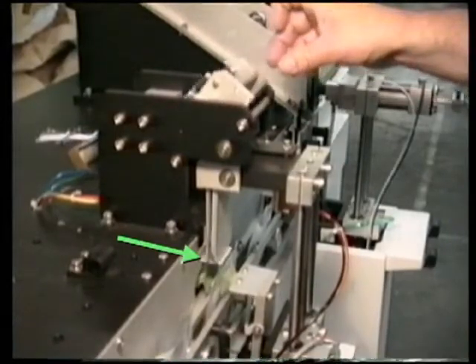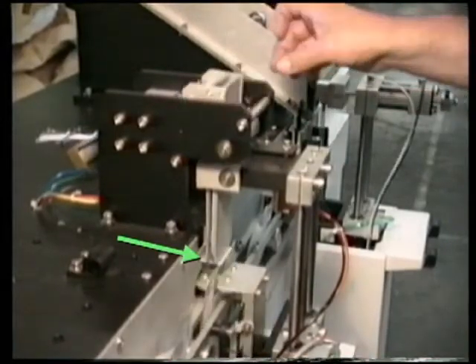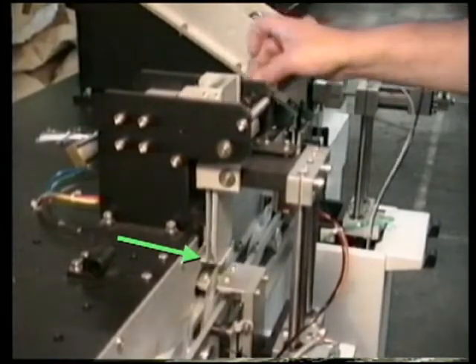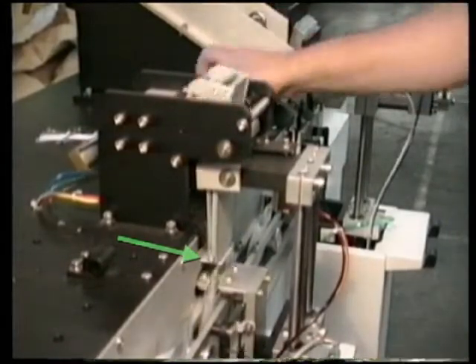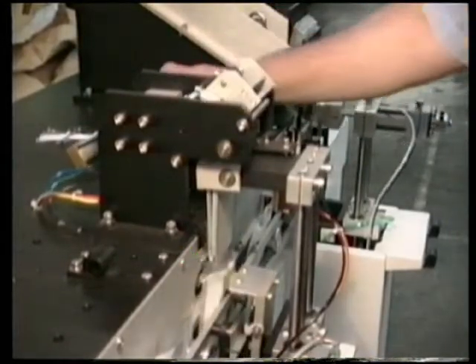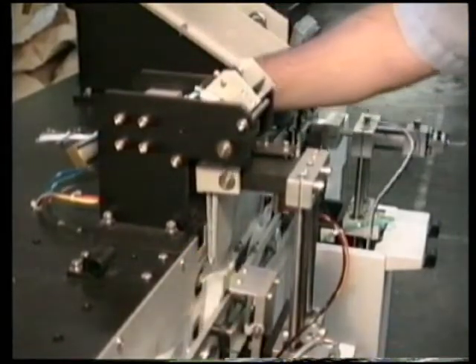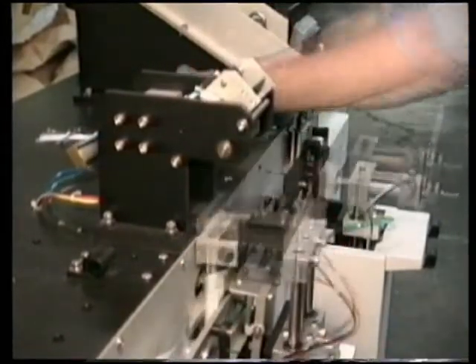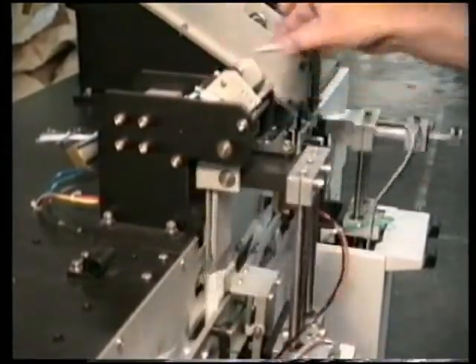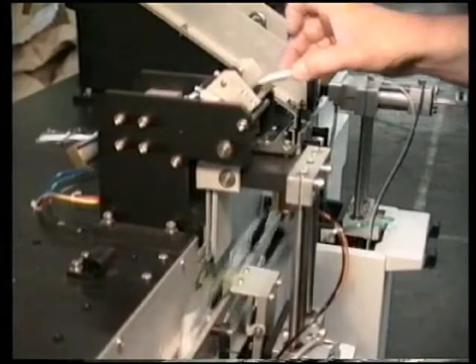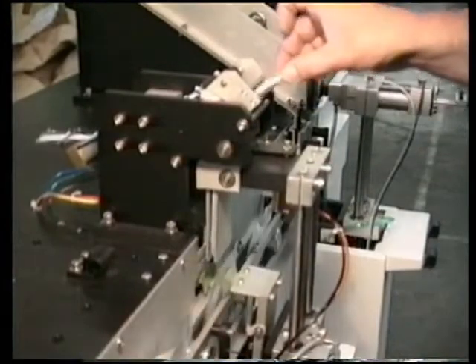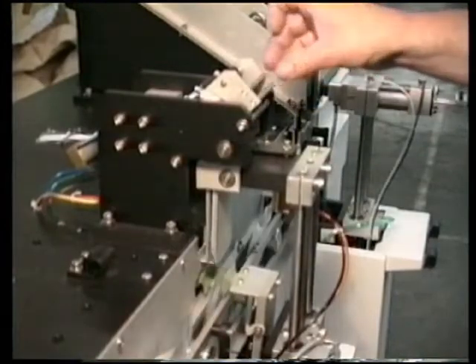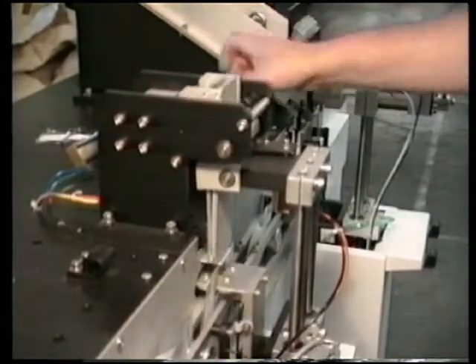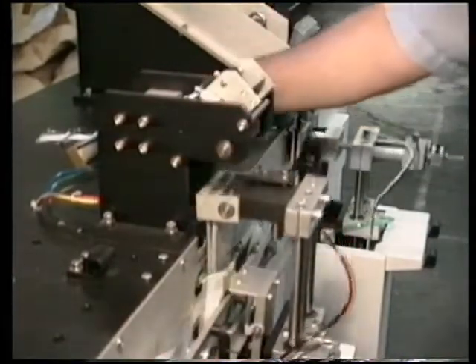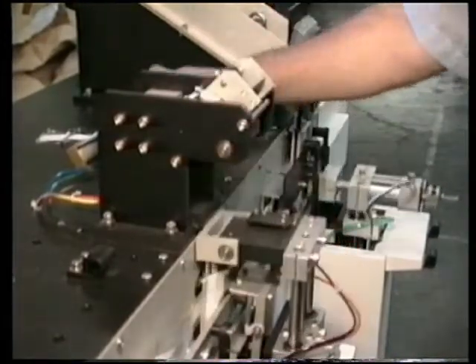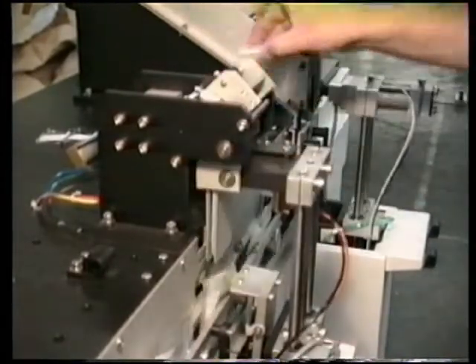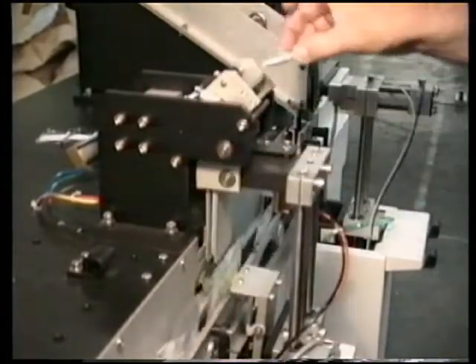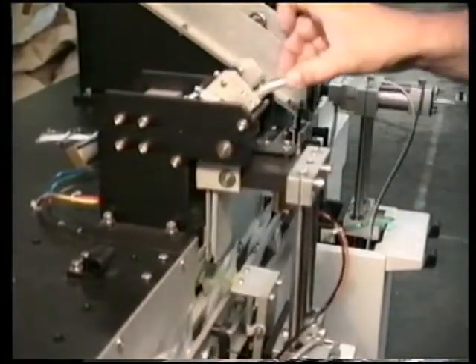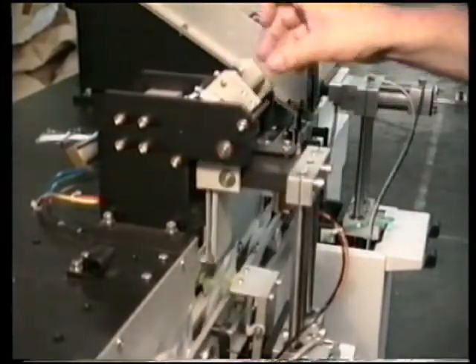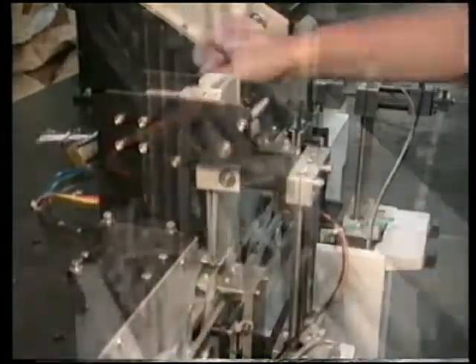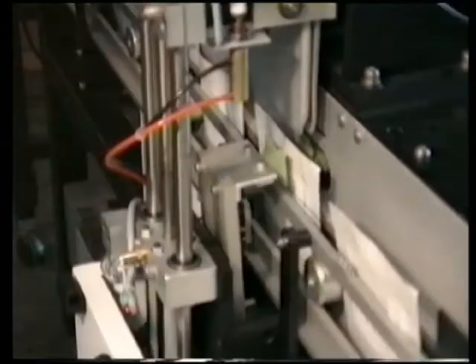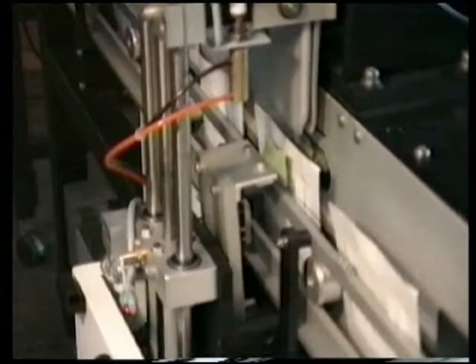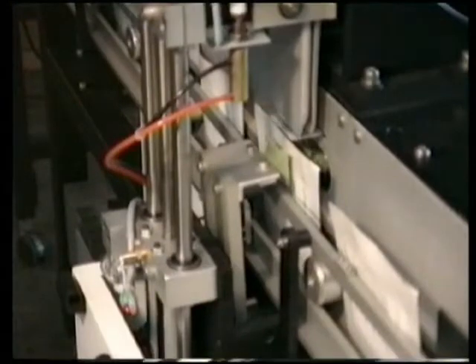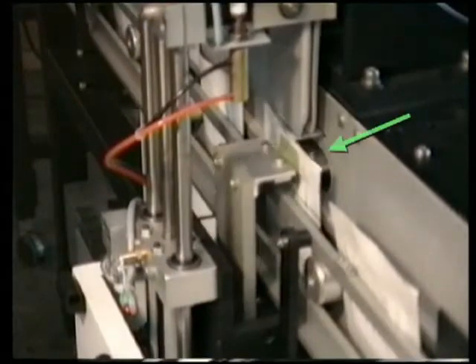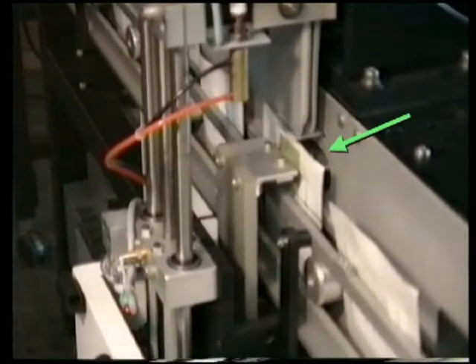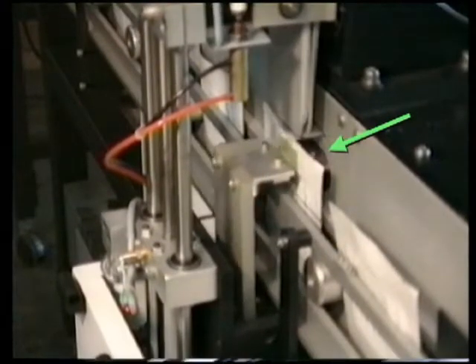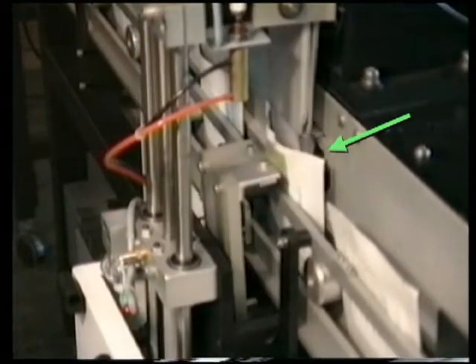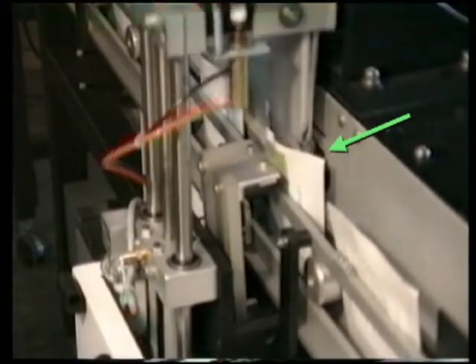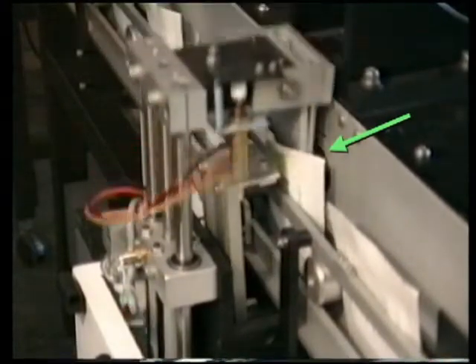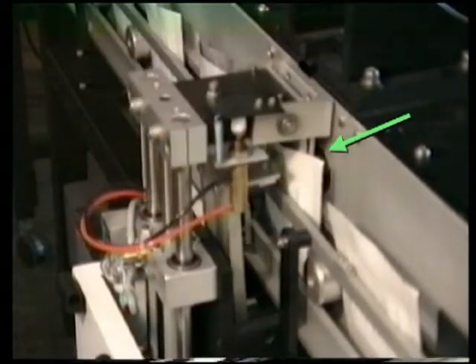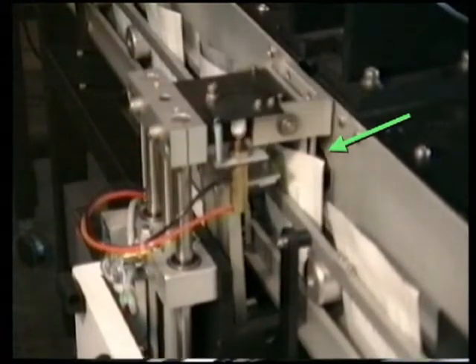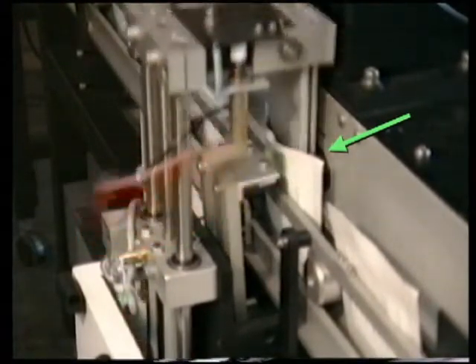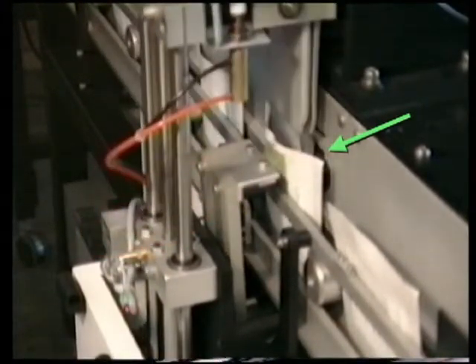Jaws clamp the part while the shelf retracts. These suction cups open the pouch and the jaws carefully place the part into the pouch.